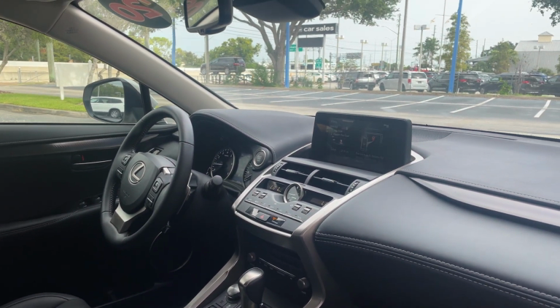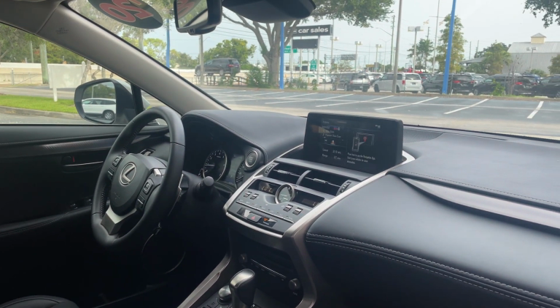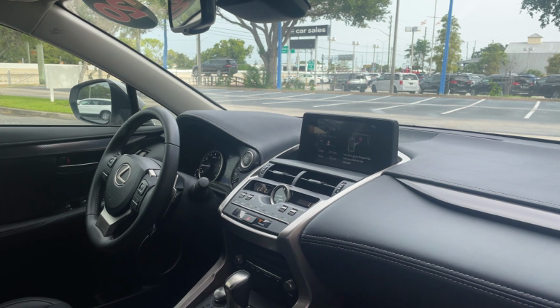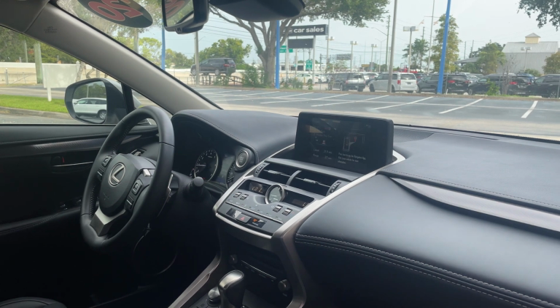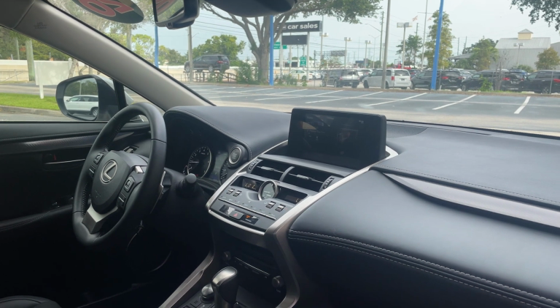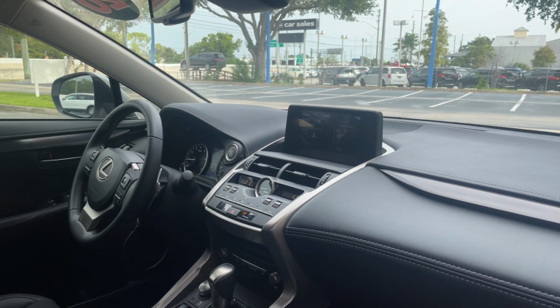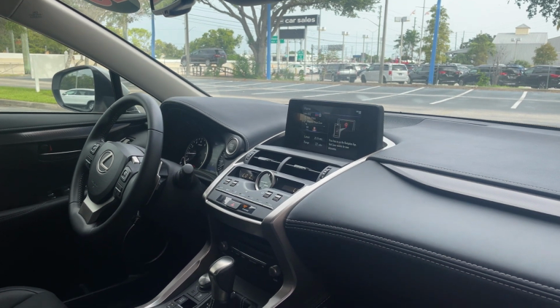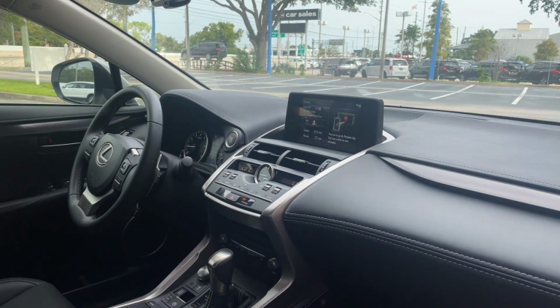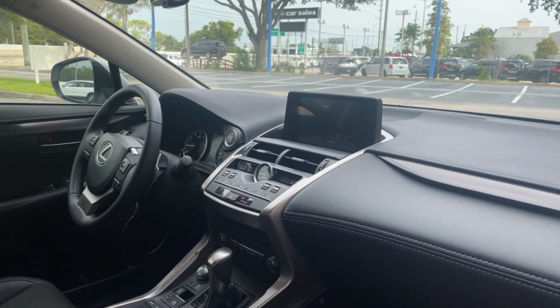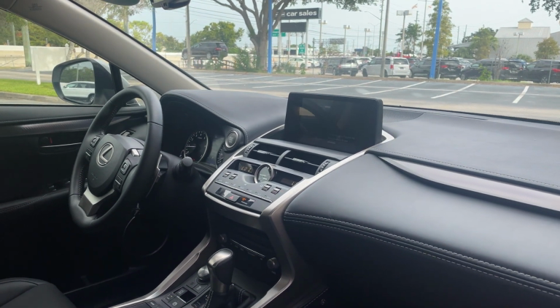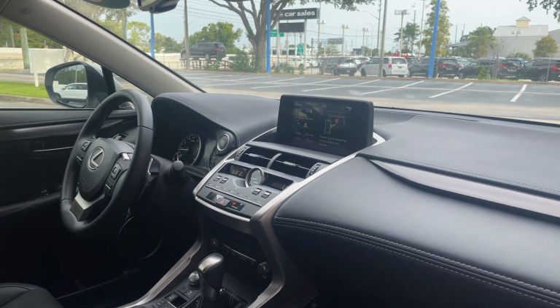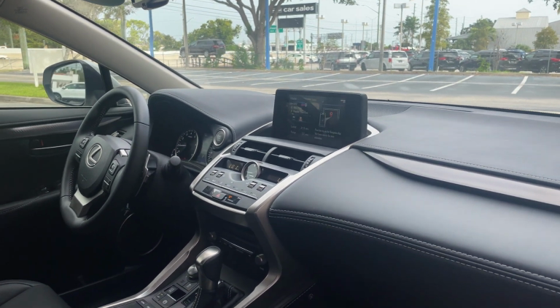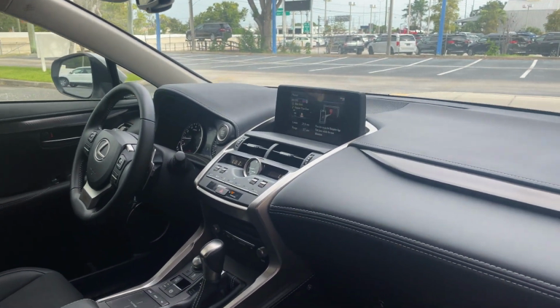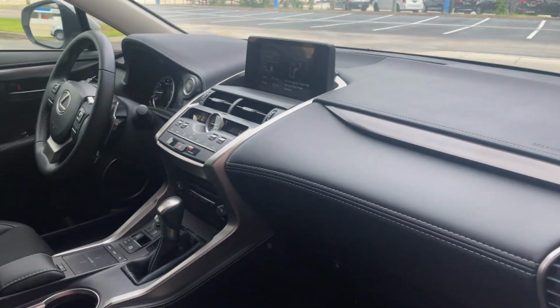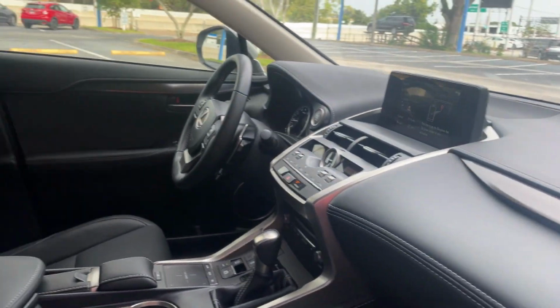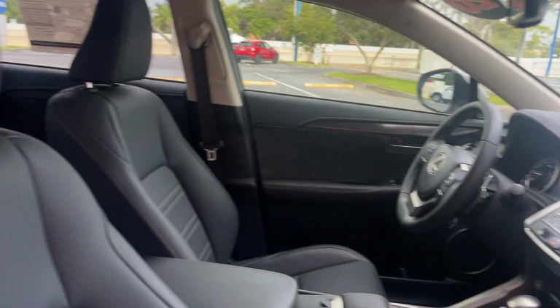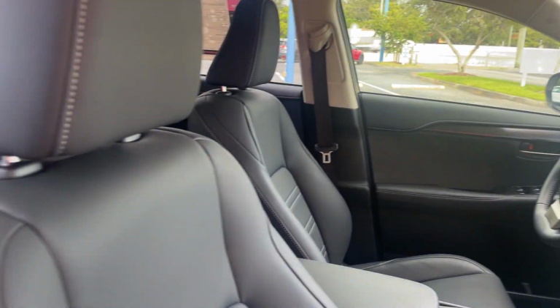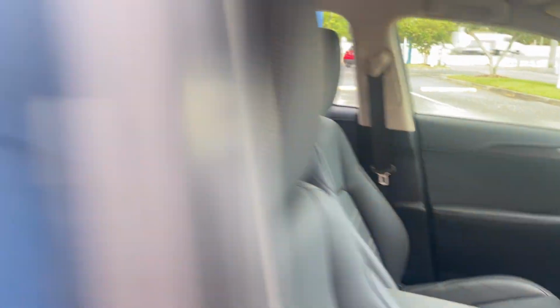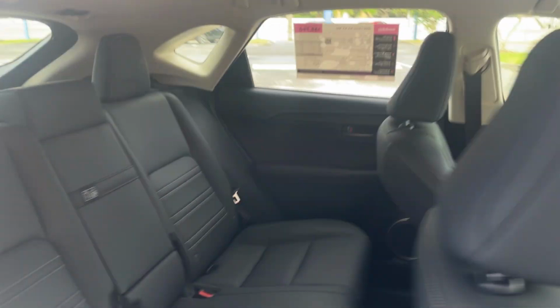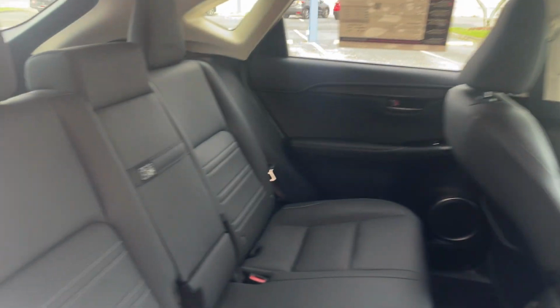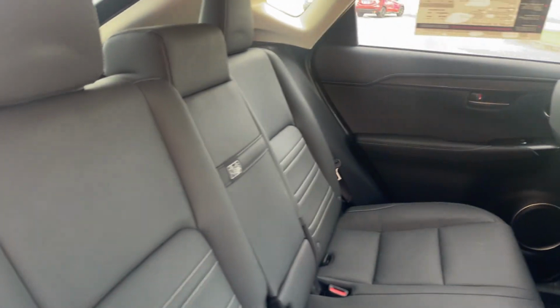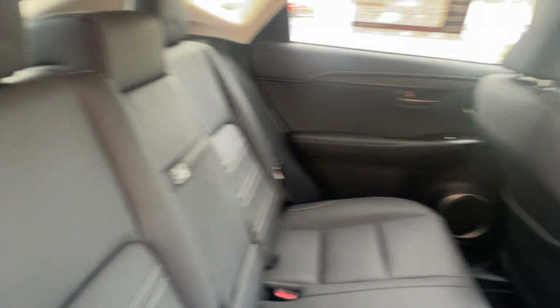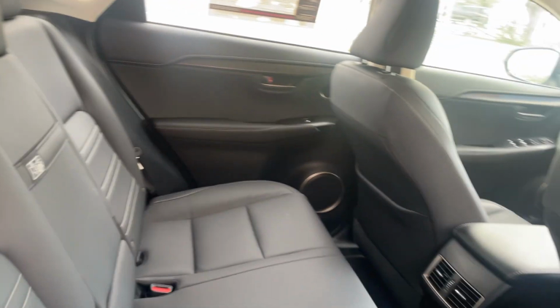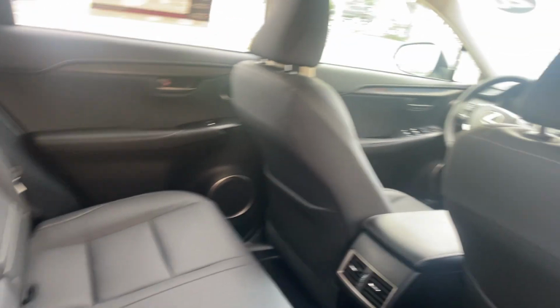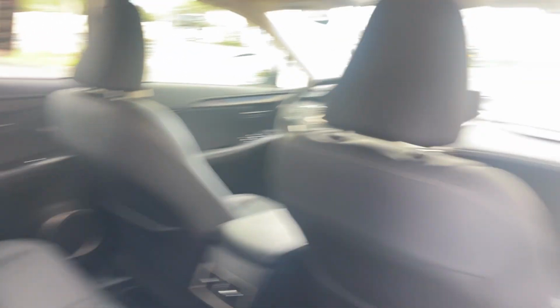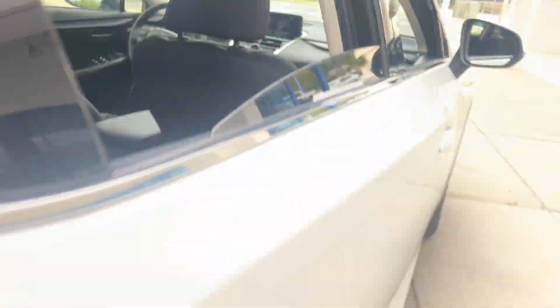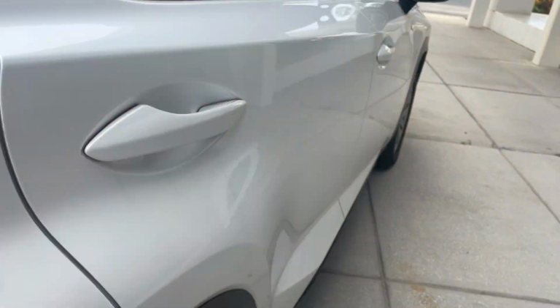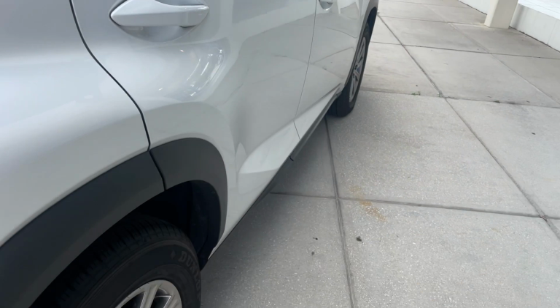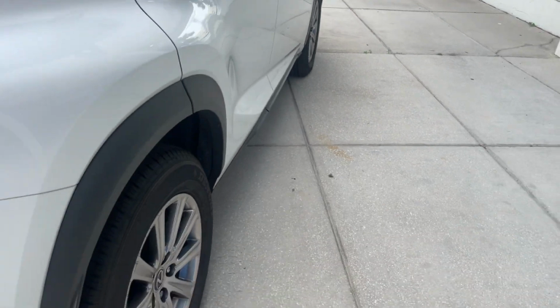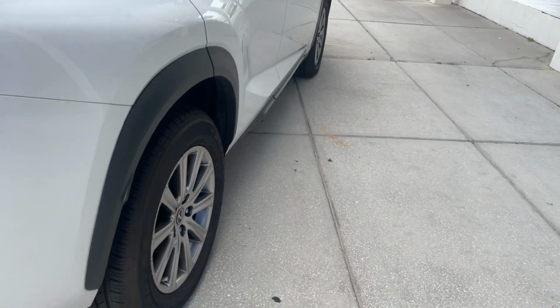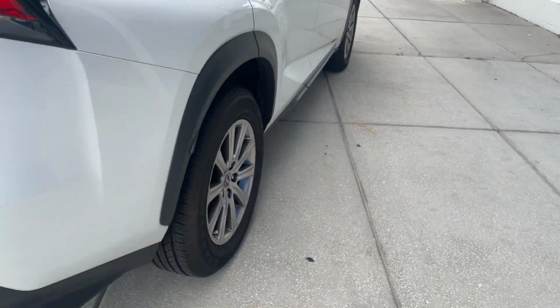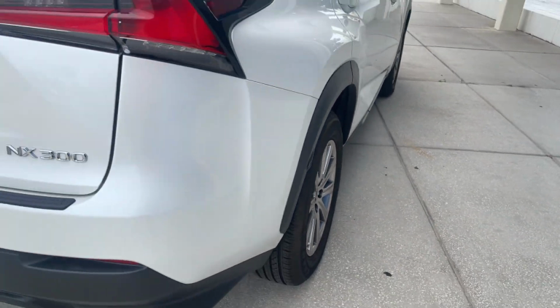It also features traction control, satellite radio, CD player, and automatic transmission. There's a look at the rear seat, and it rides on aluminum wheels.